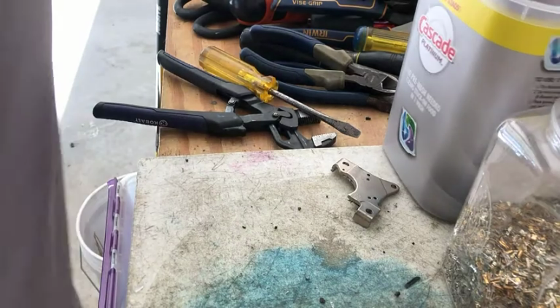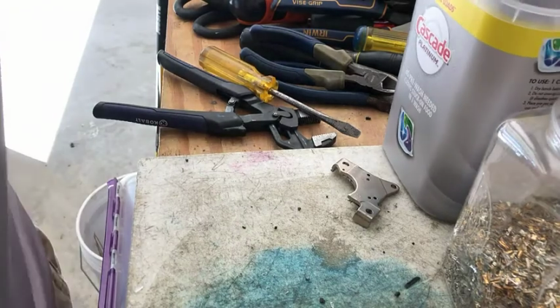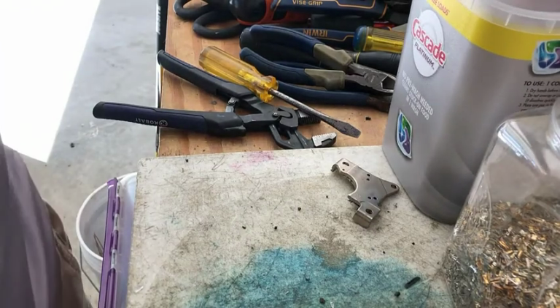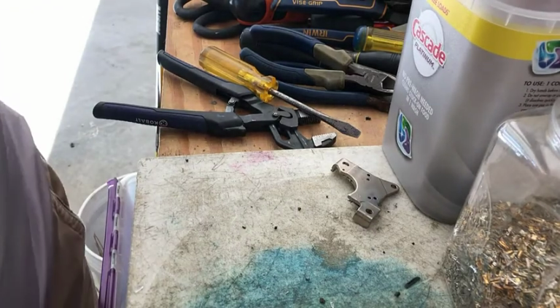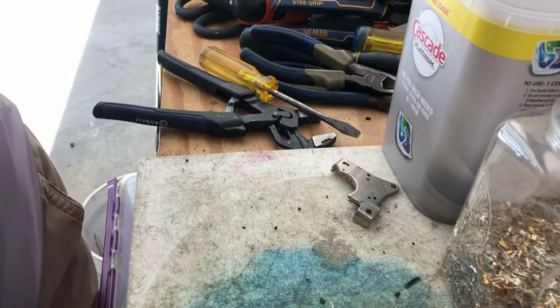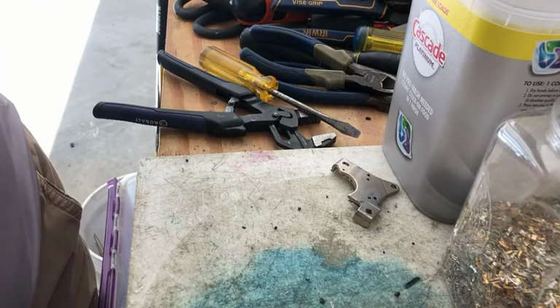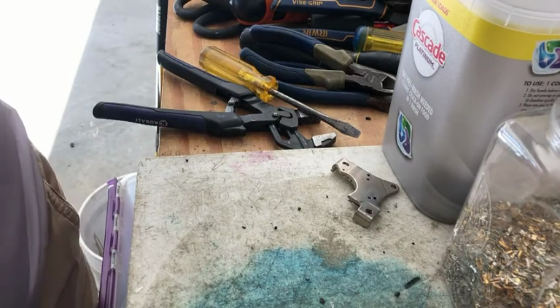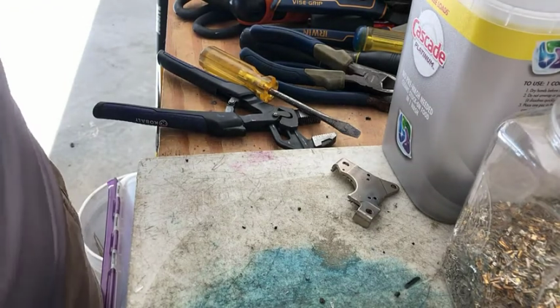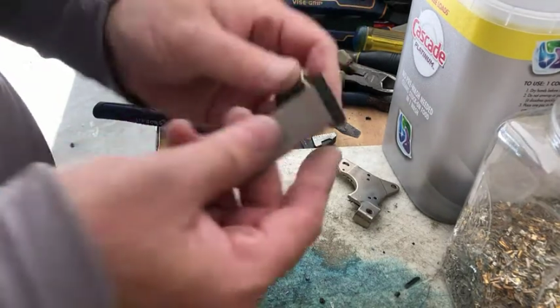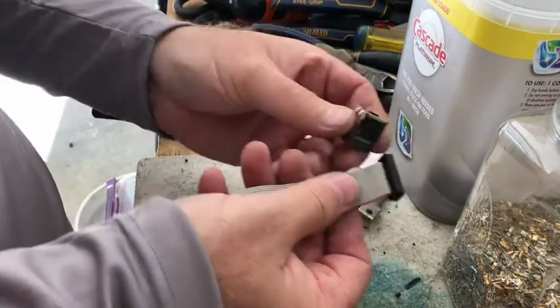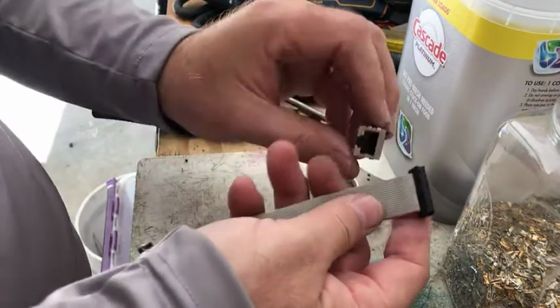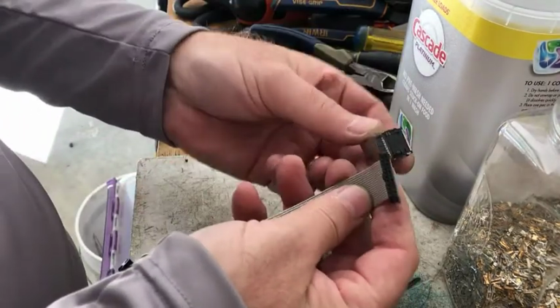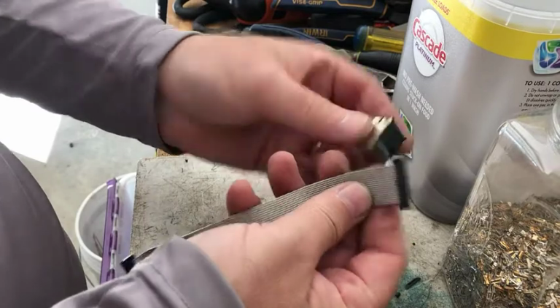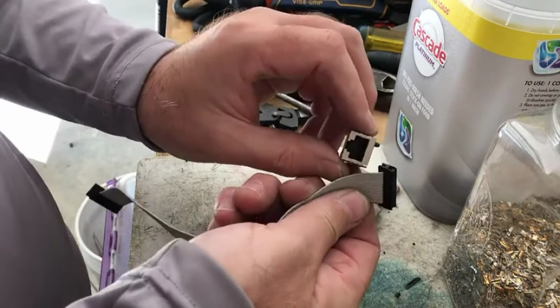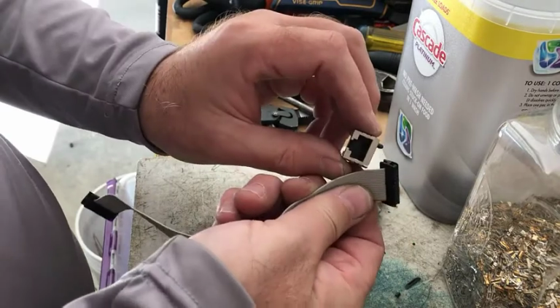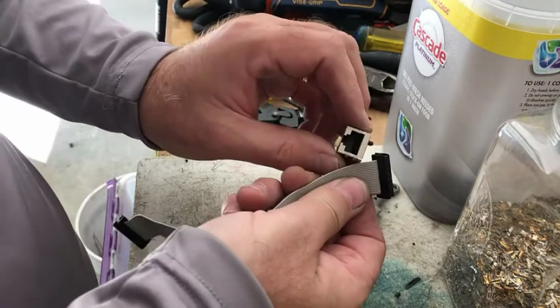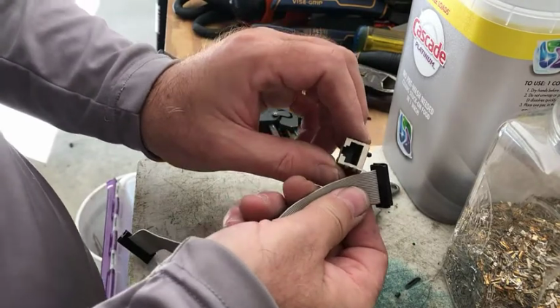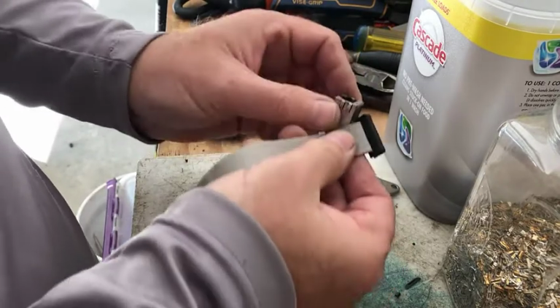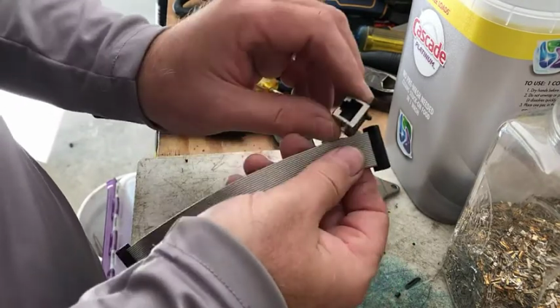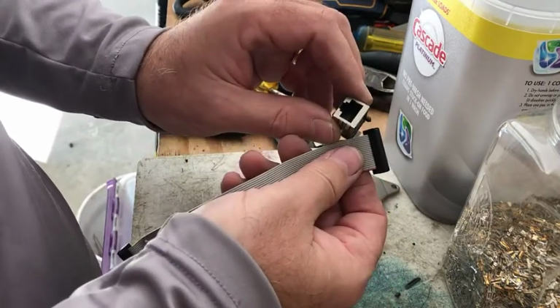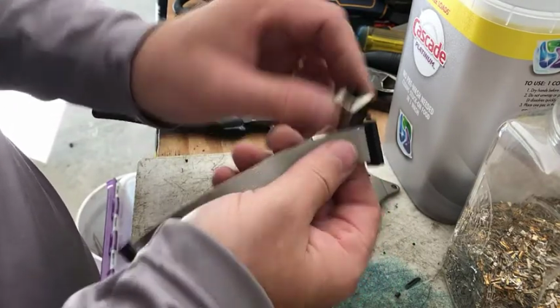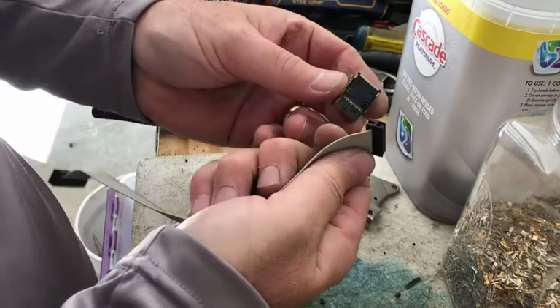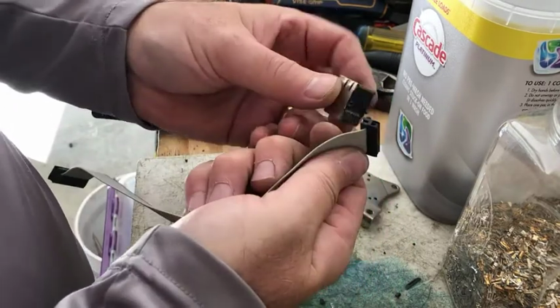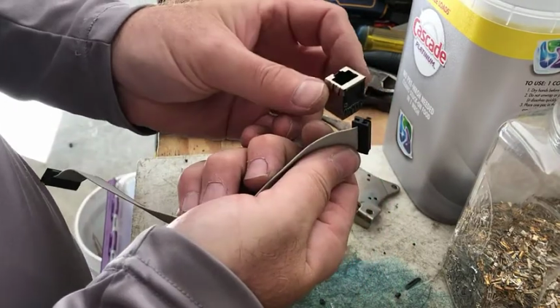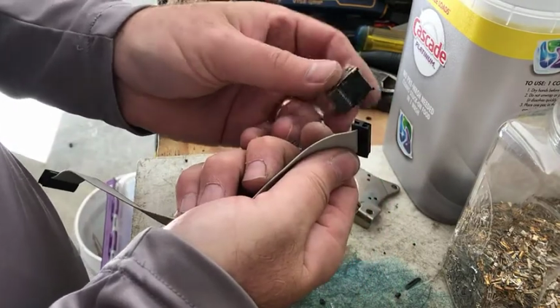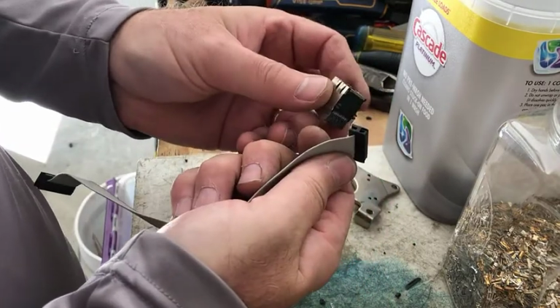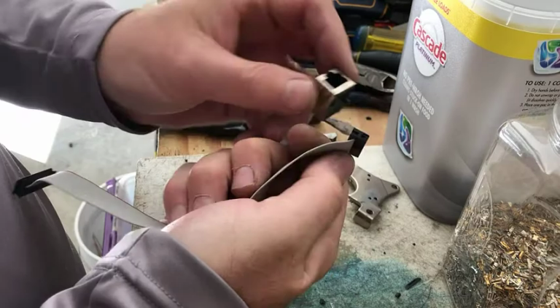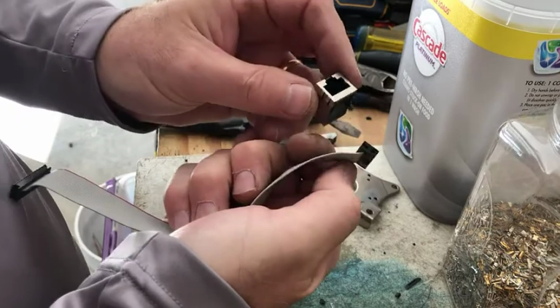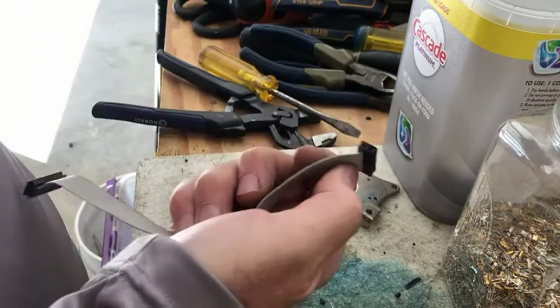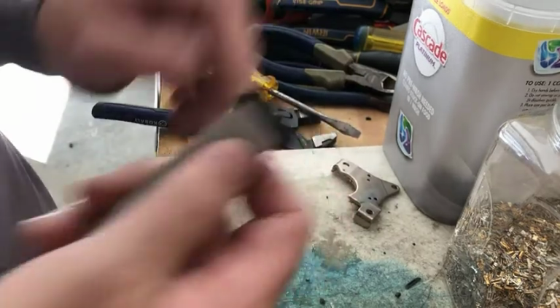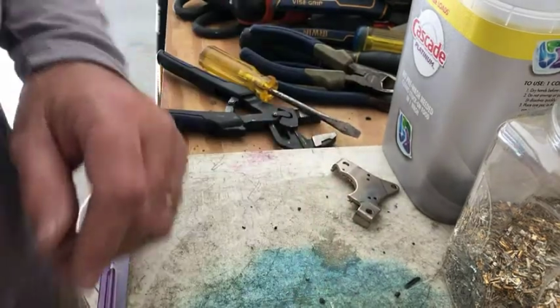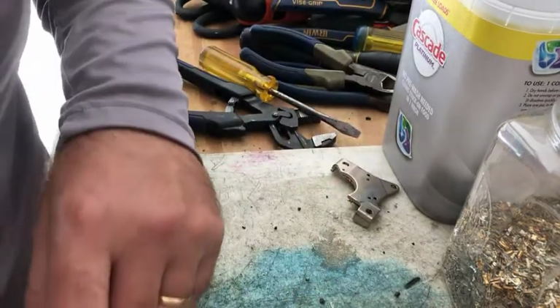I am going to be busy for a while working on these different connectors. I thought I'd just do a quick hit and show you what I'm working on and how I'm doing it. Have a great day, y'all.